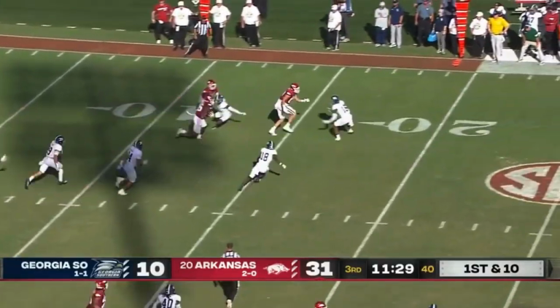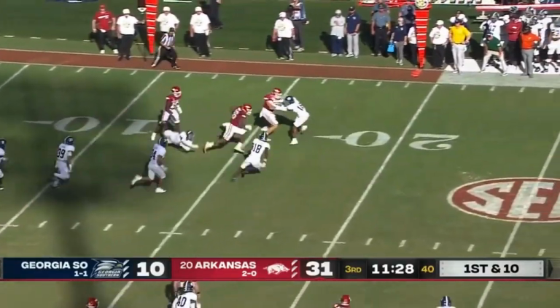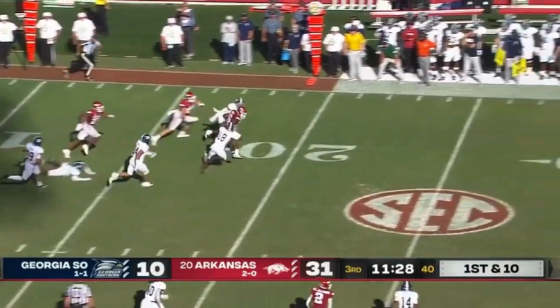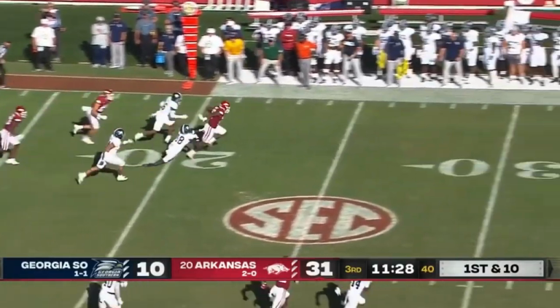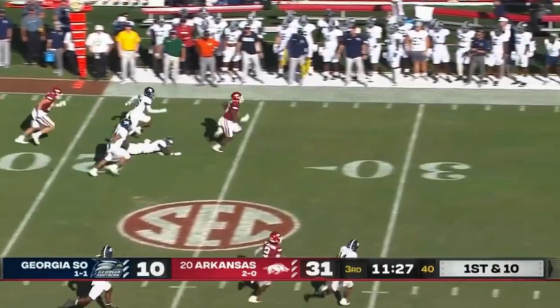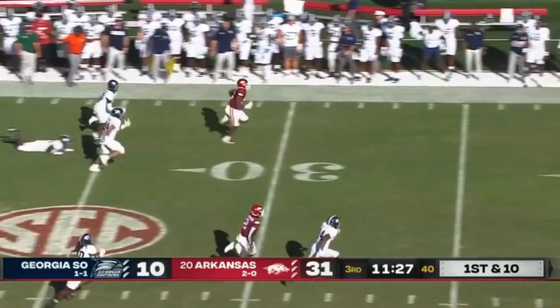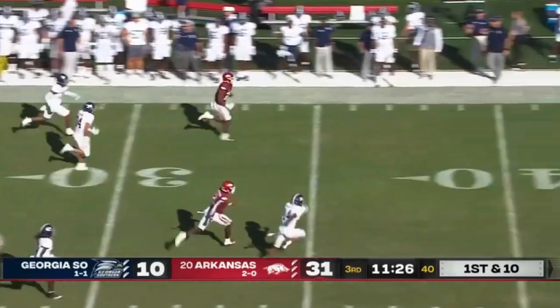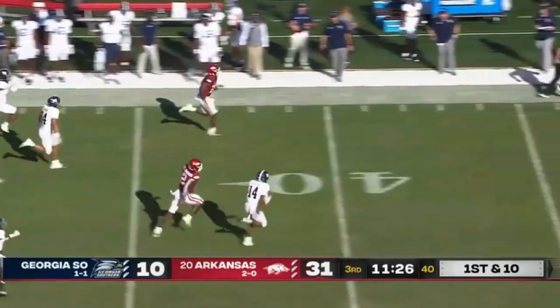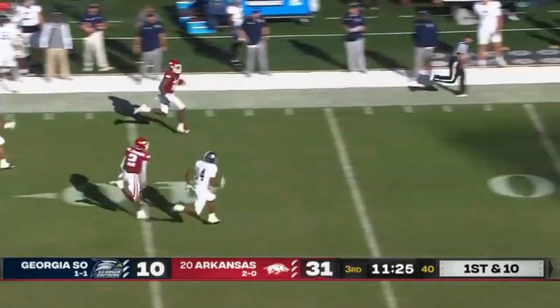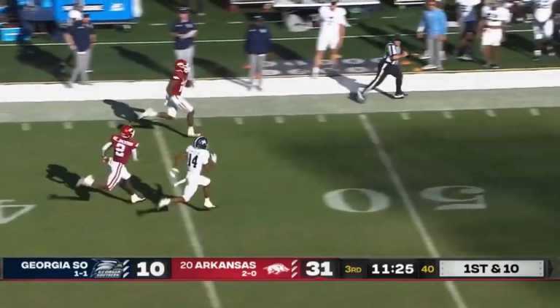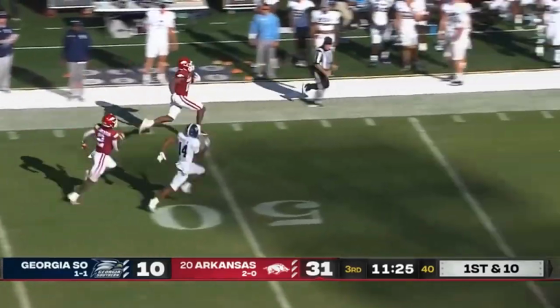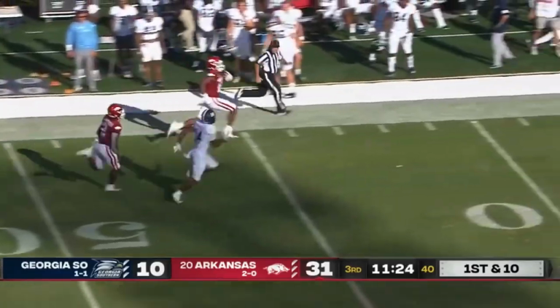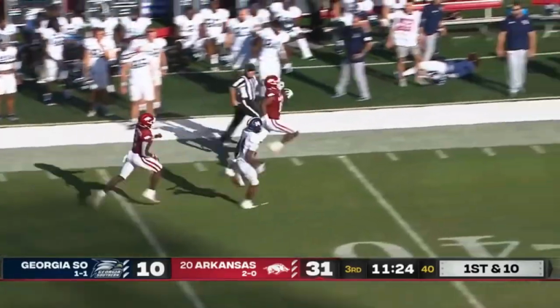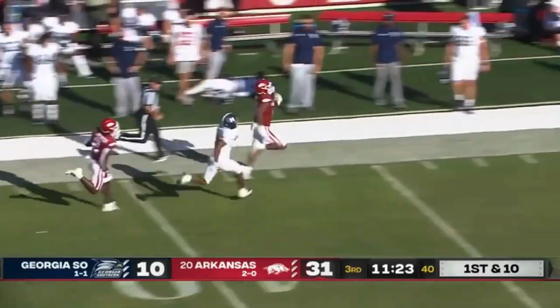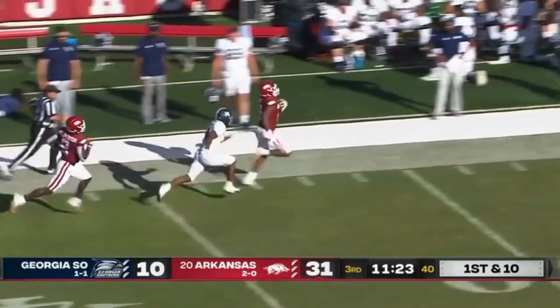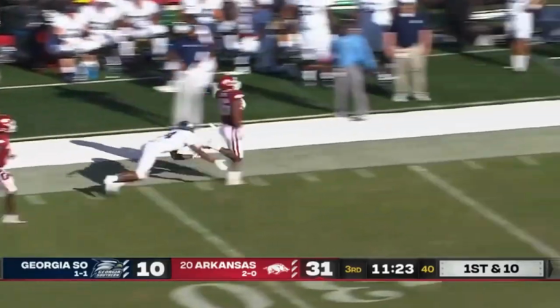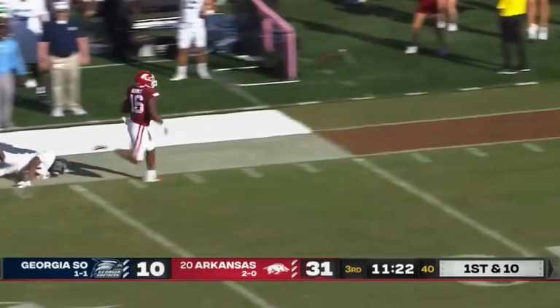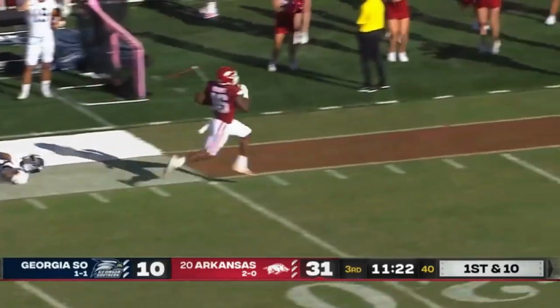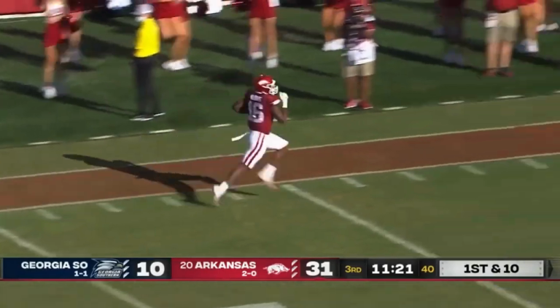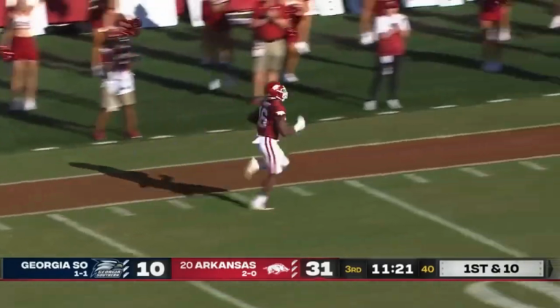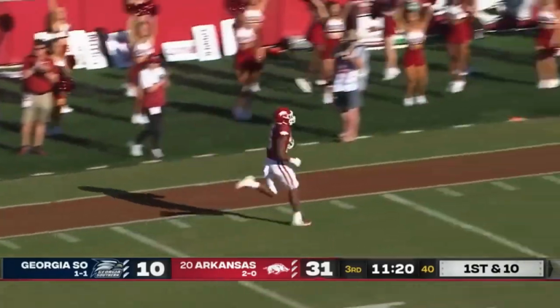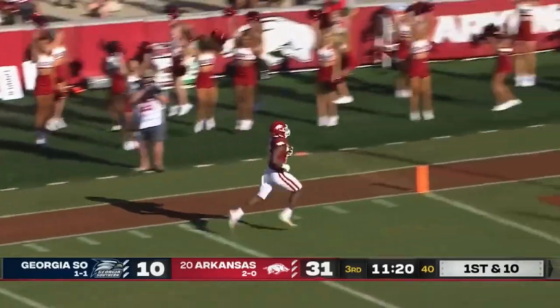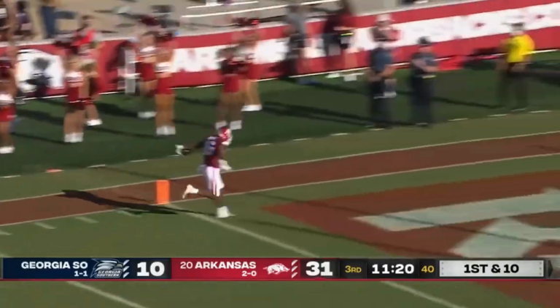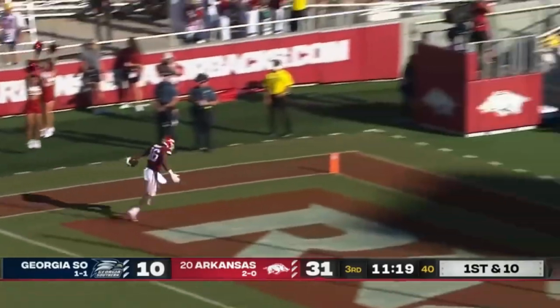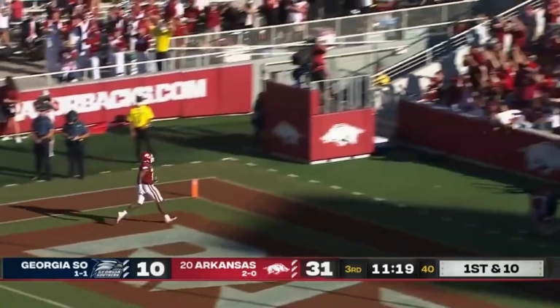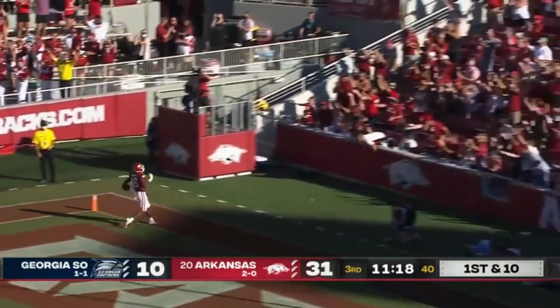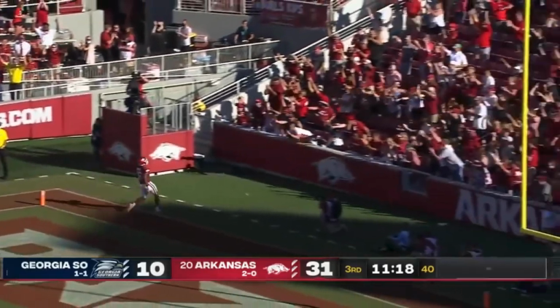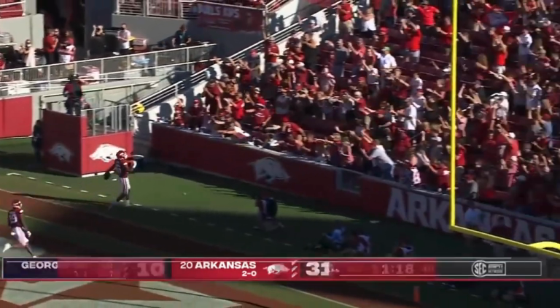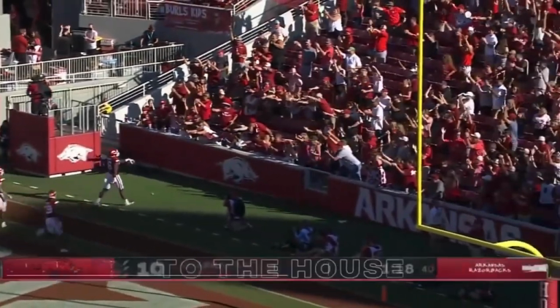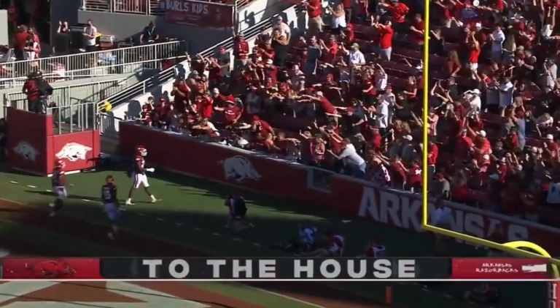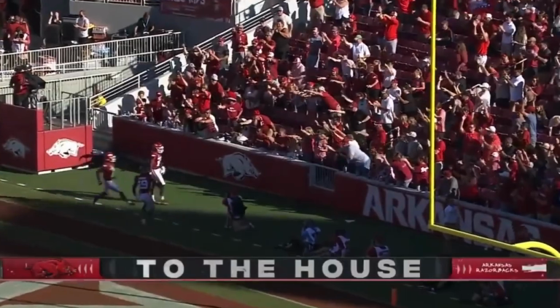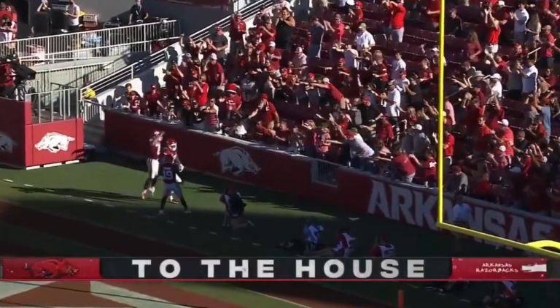Here's Burks. Takes a short pass, but he's going to go the wrong way. It's a race down the sidelines. Touchdown, Arkansas. 91 yards.